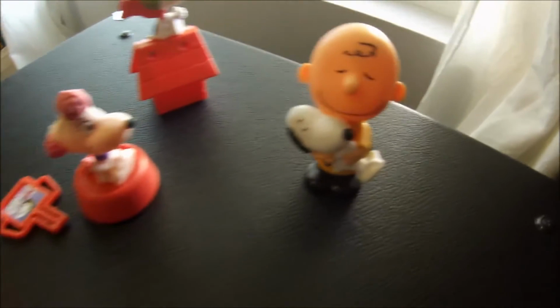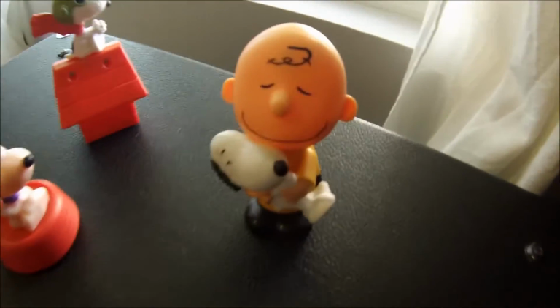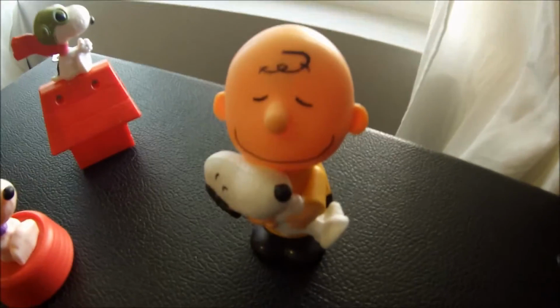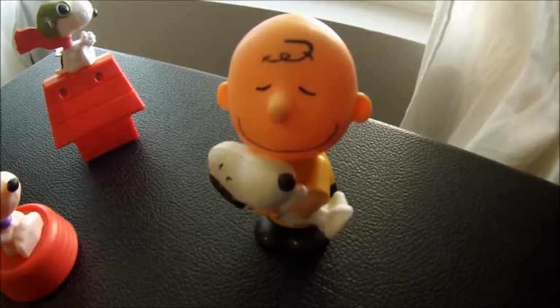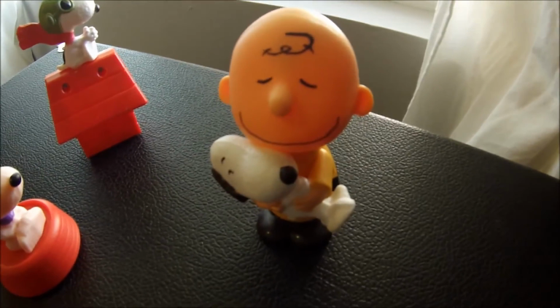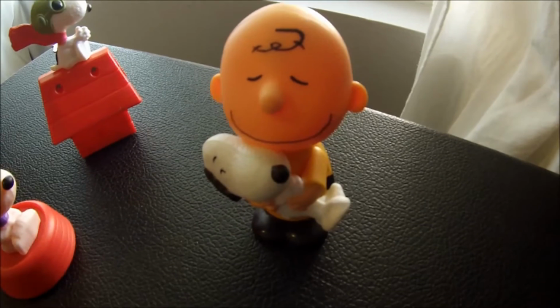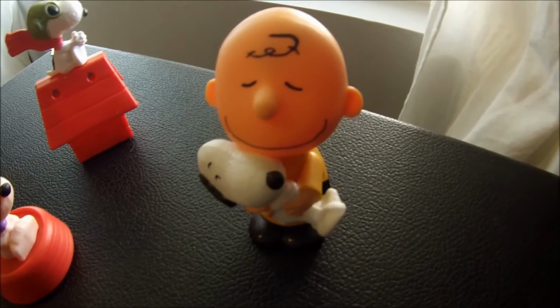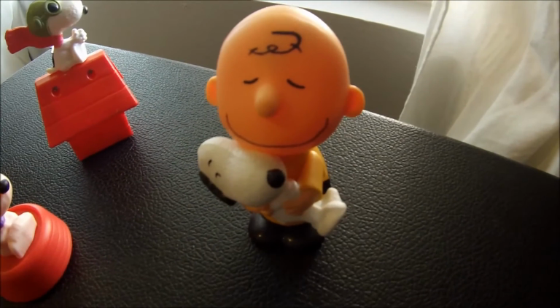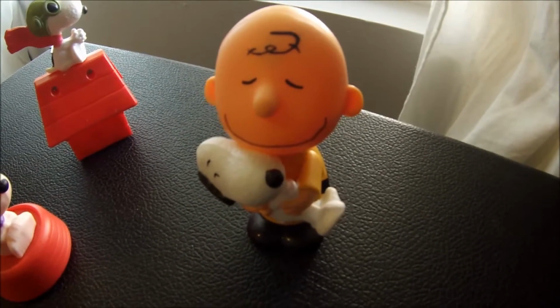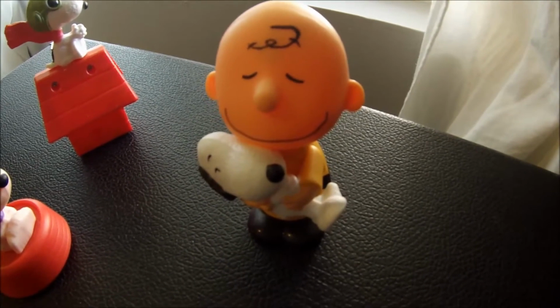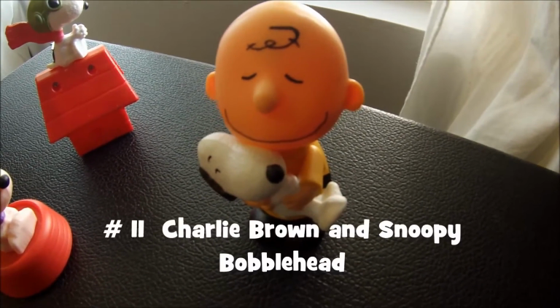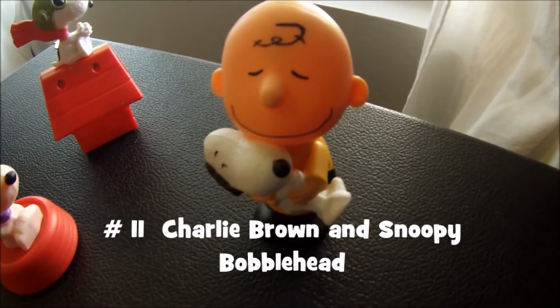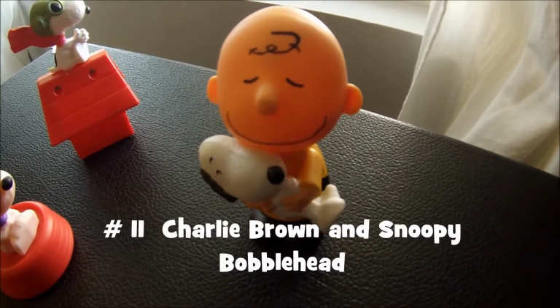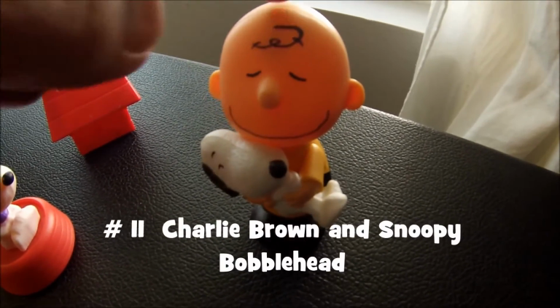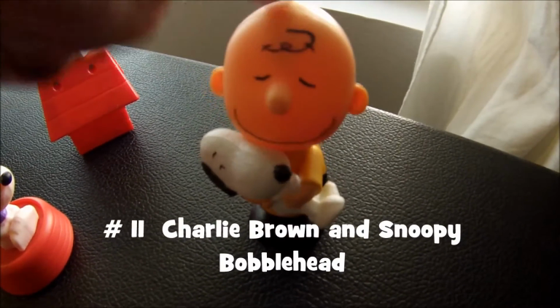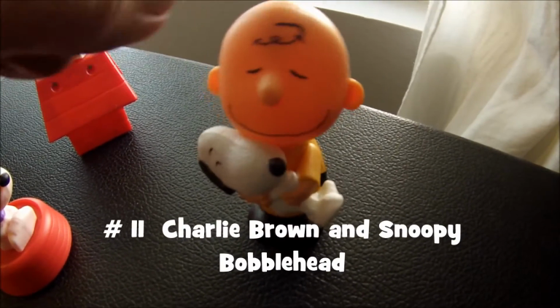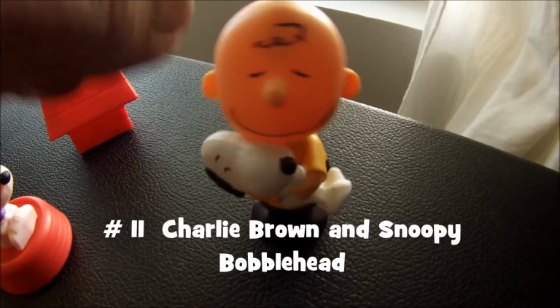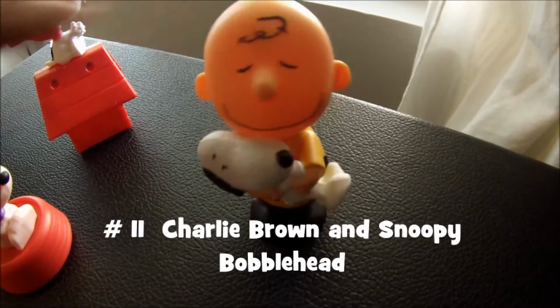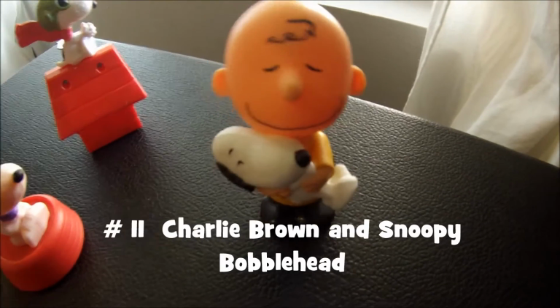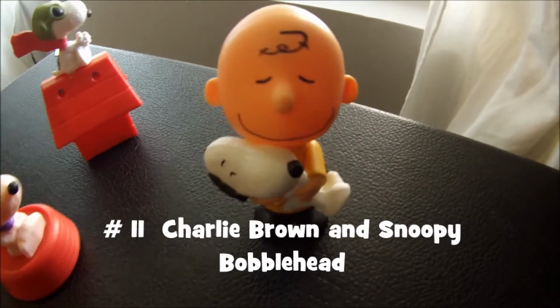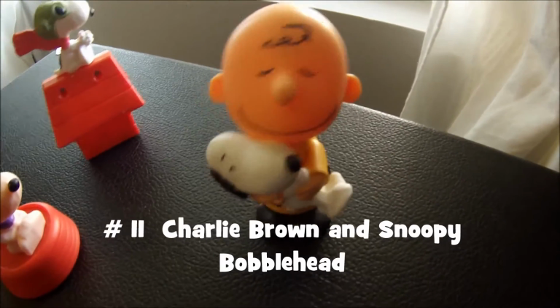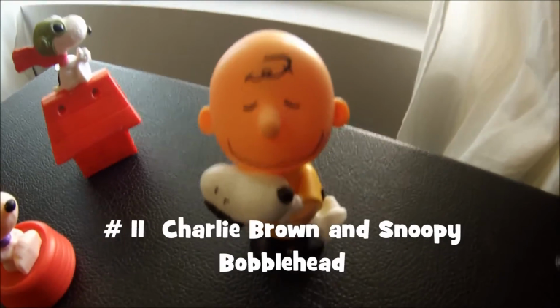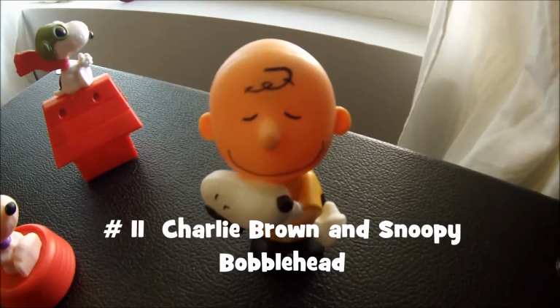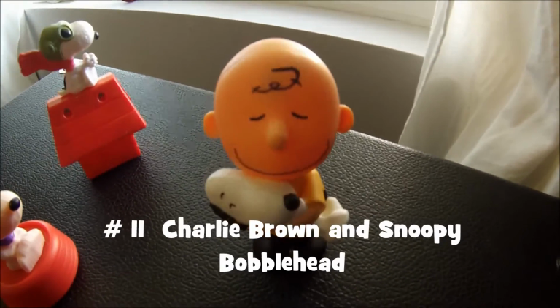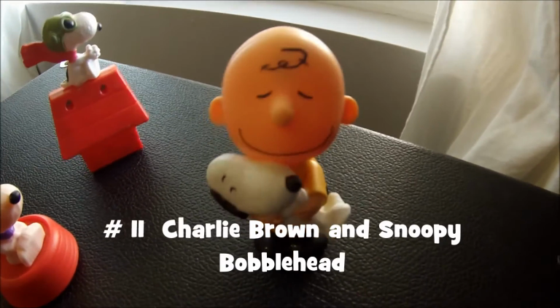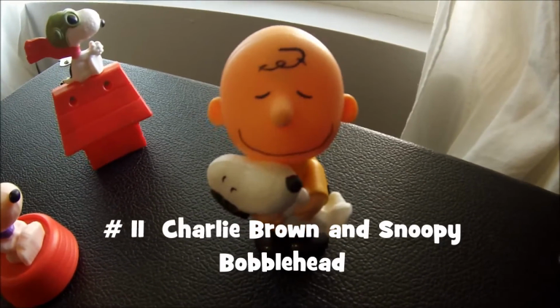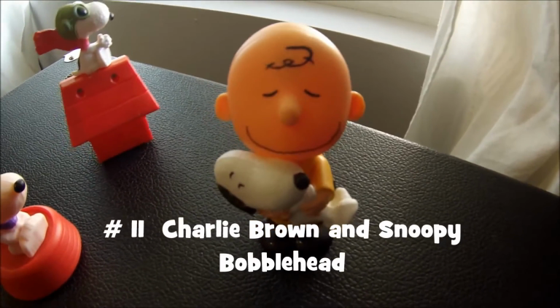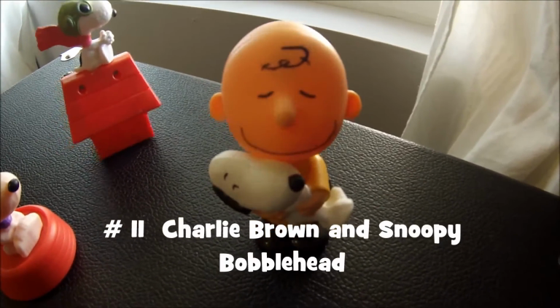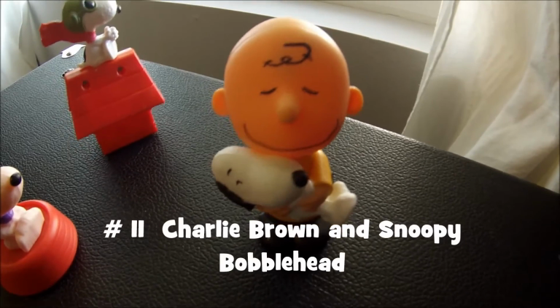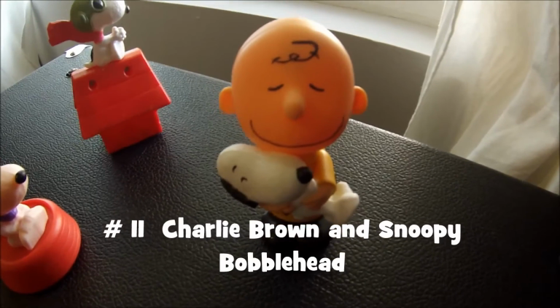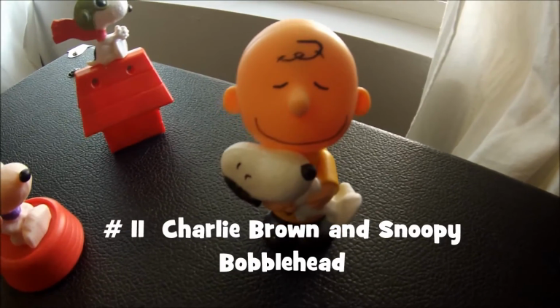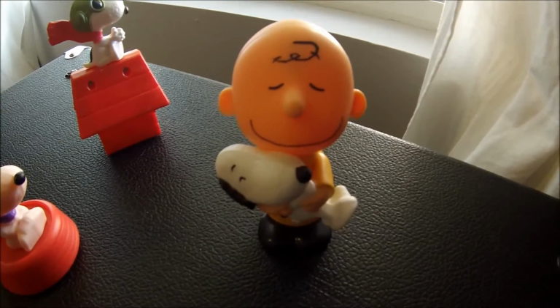And then my favorite — Charlie Brown and Snoopy here at number 11. My favorite because it's a cool little bobblehead. You shake this and I just like watching his head bobble back and forth while he's holding Snoopy.